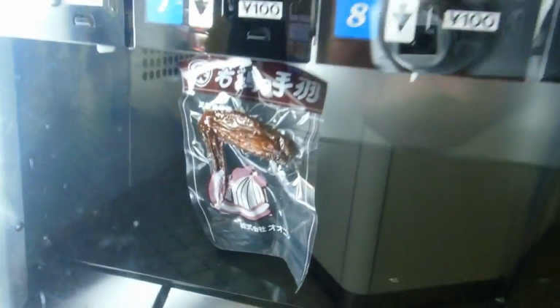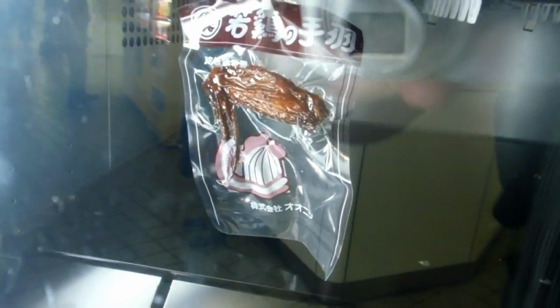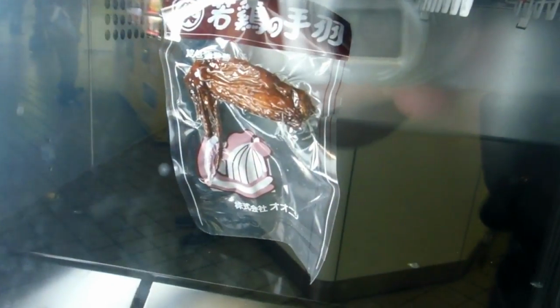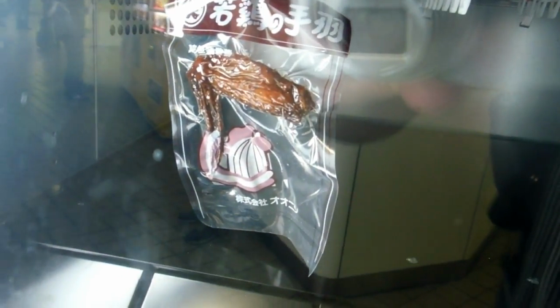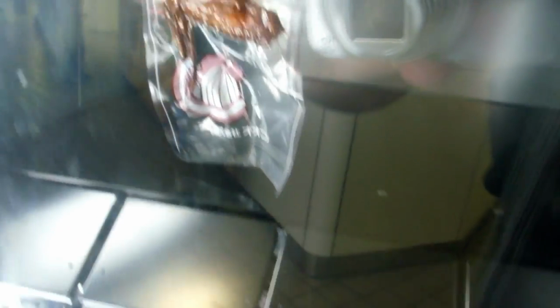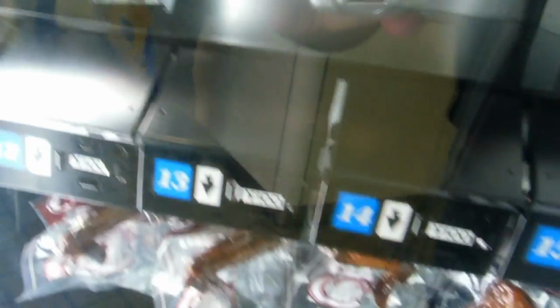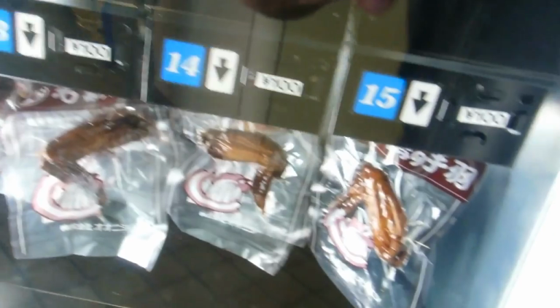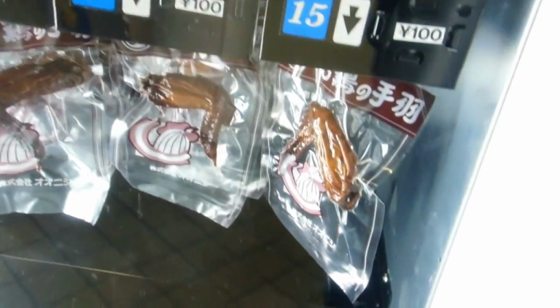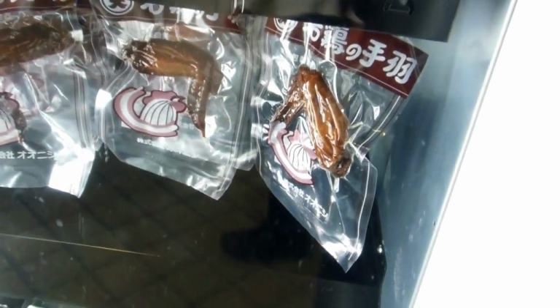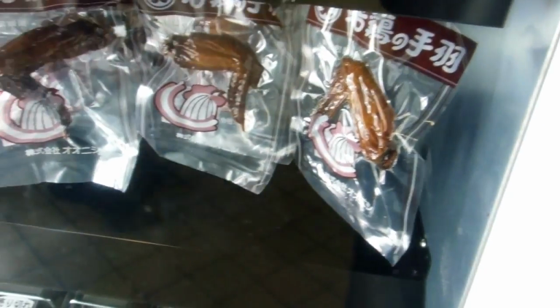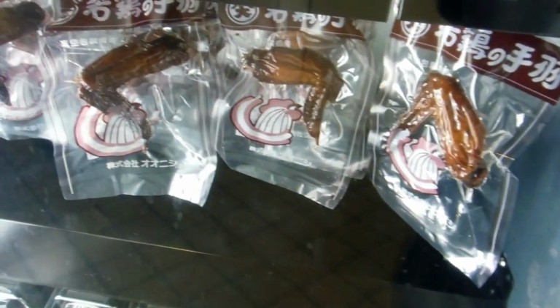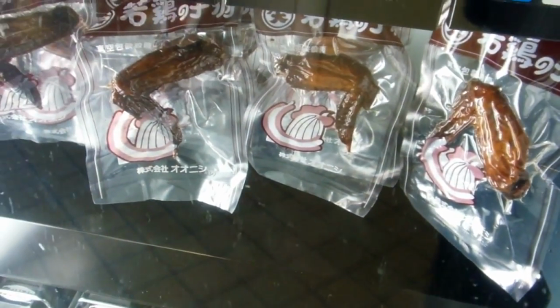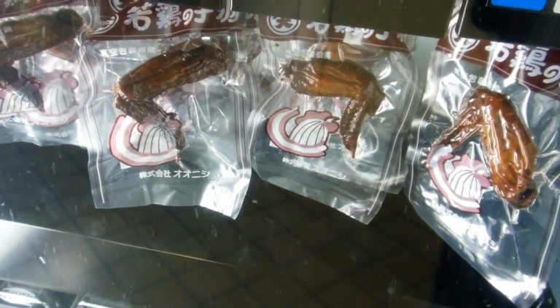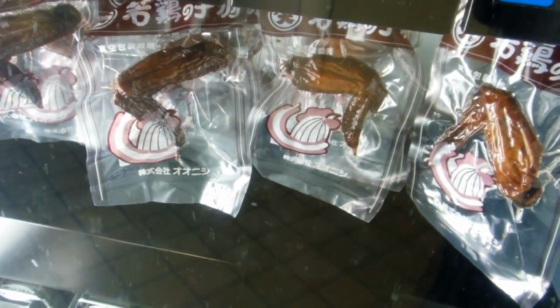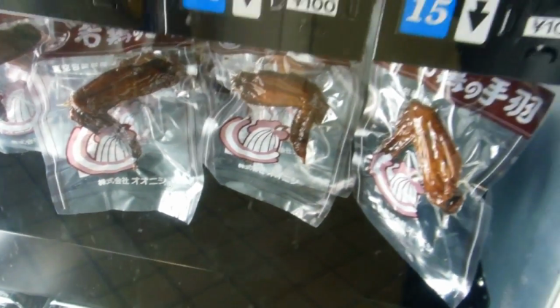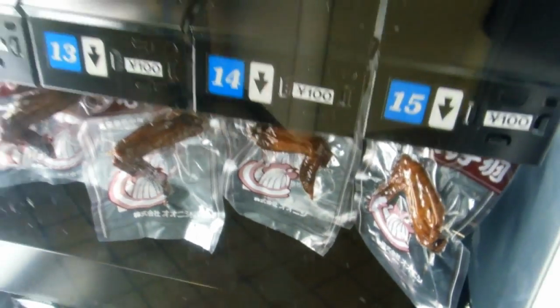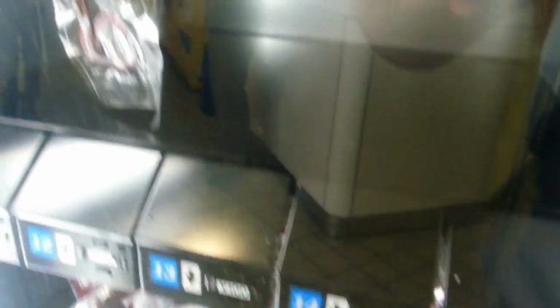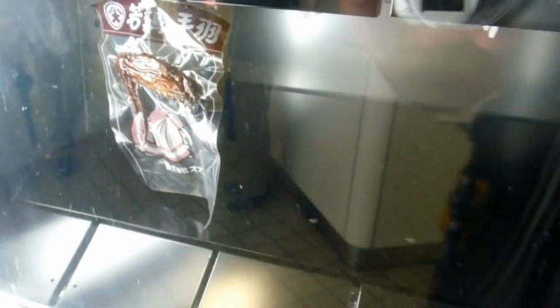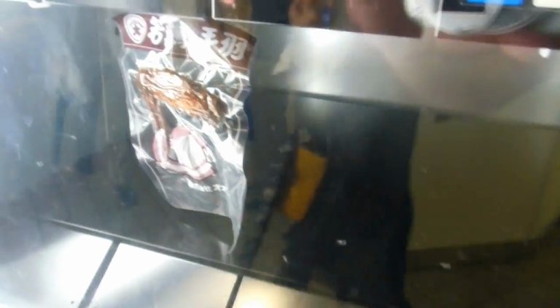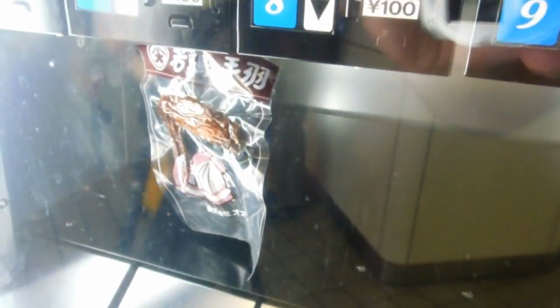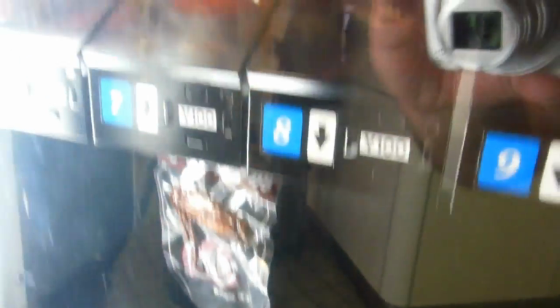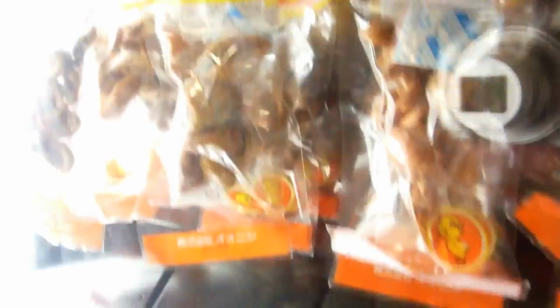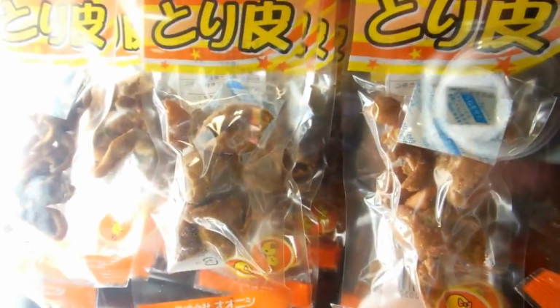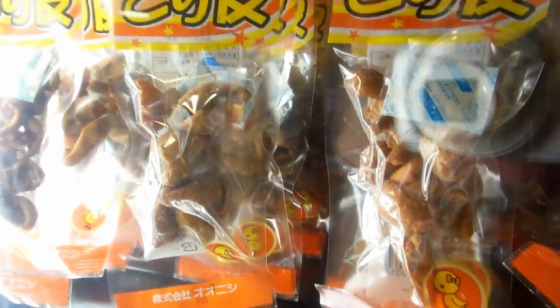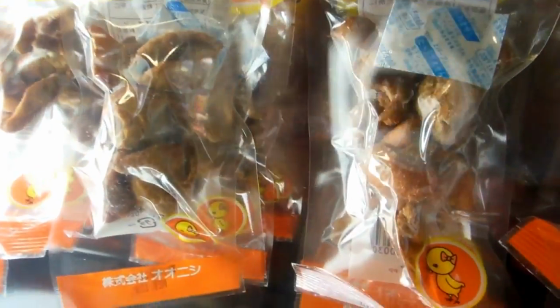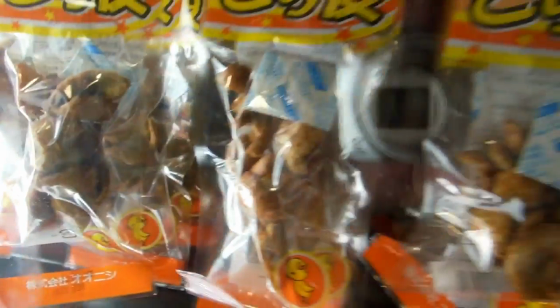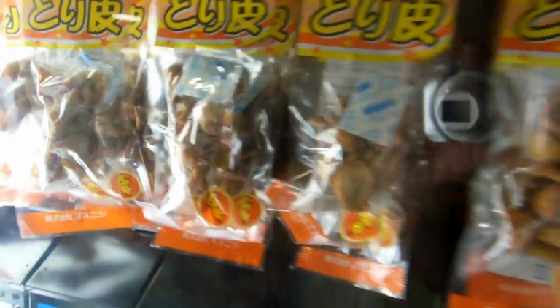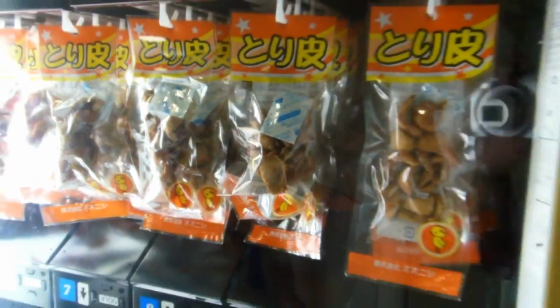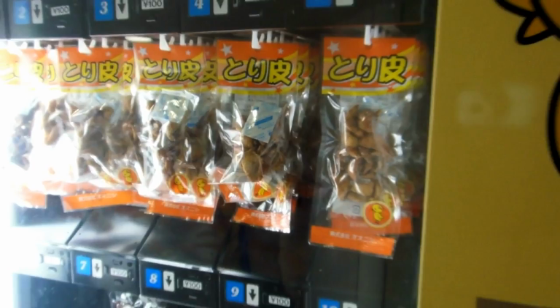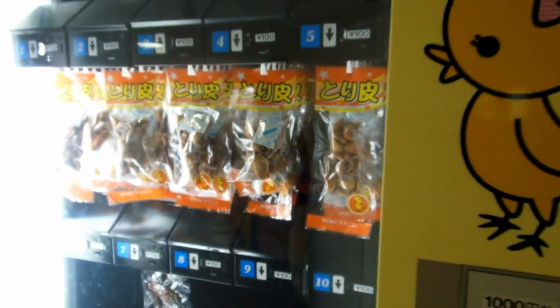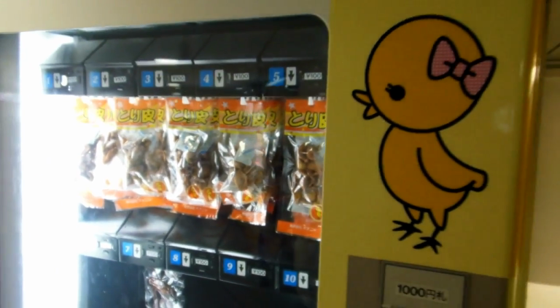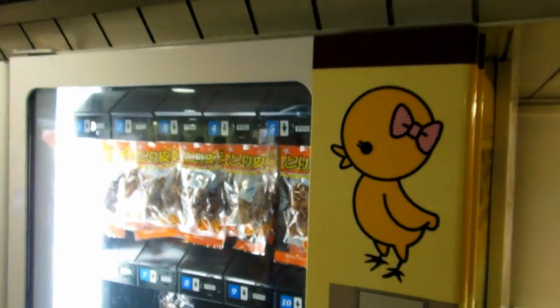100 yen, and some Tebasaki chicken wings that do look very tasty — they're also 100 yen. I think I'd be leaning towards the Tebasaki chicken wings if I was hungry, as opposed to the chicken skin, which I might leave there for some other people to eat.